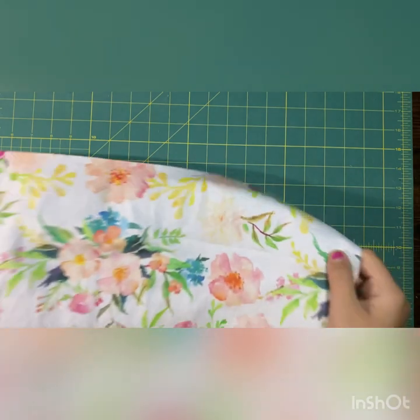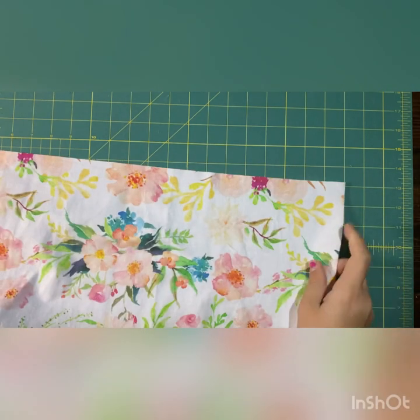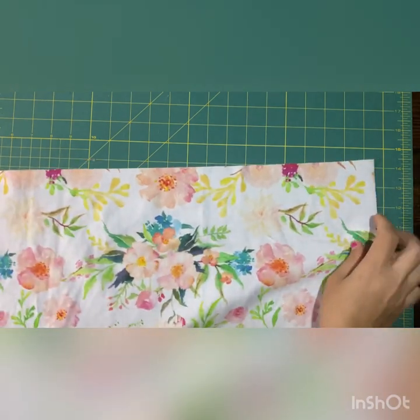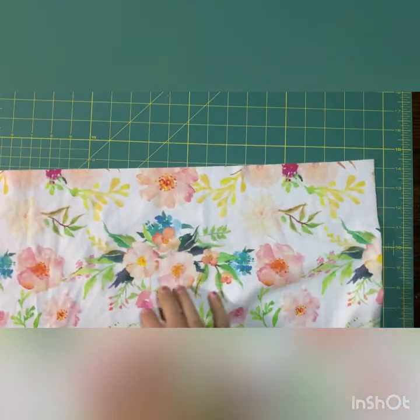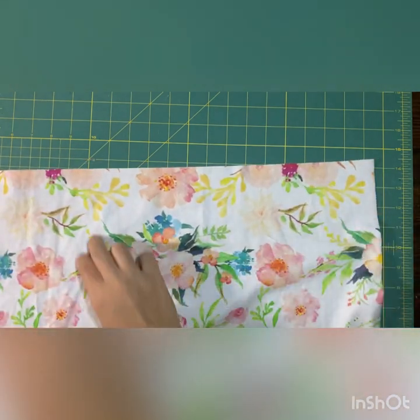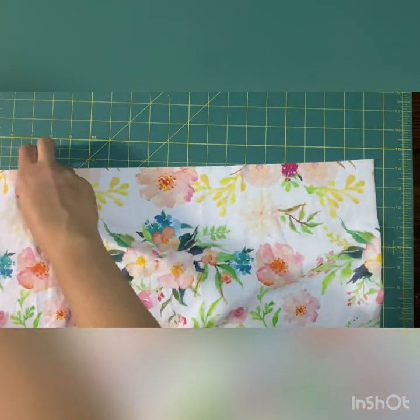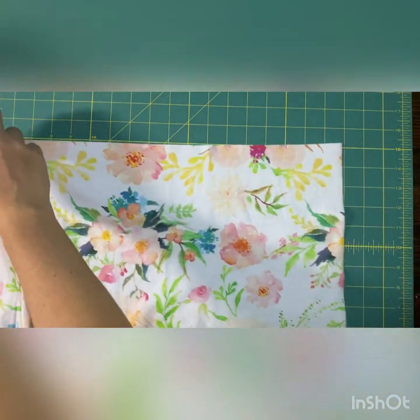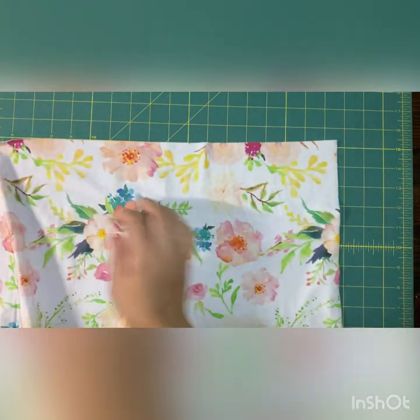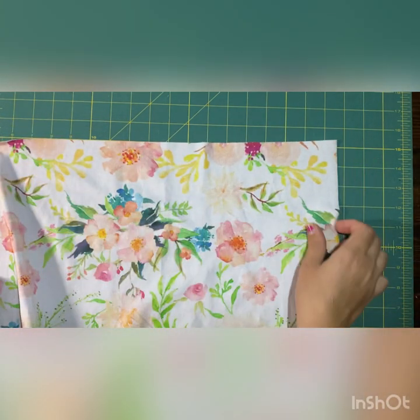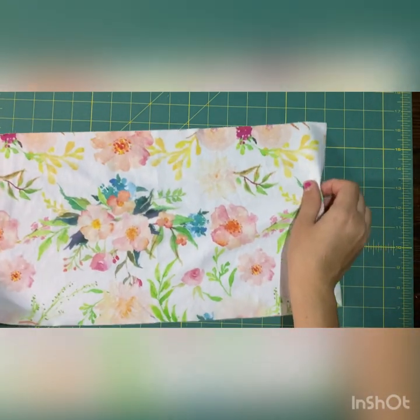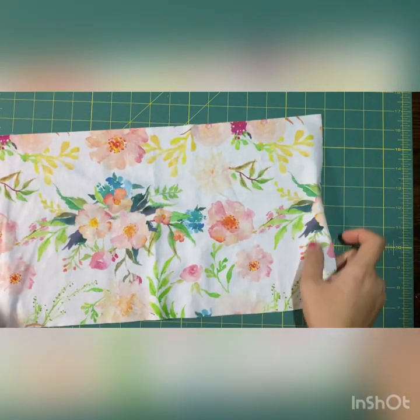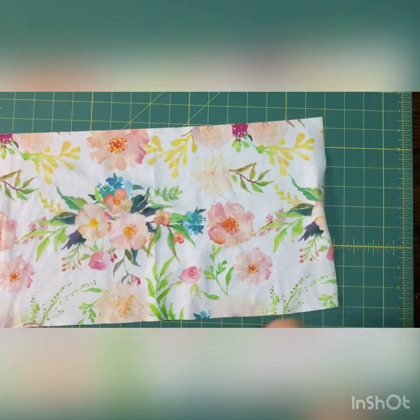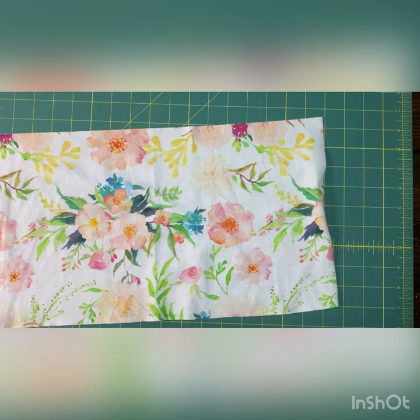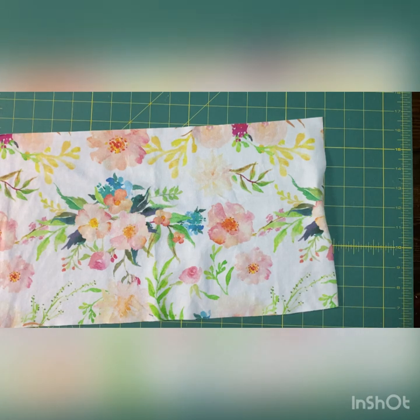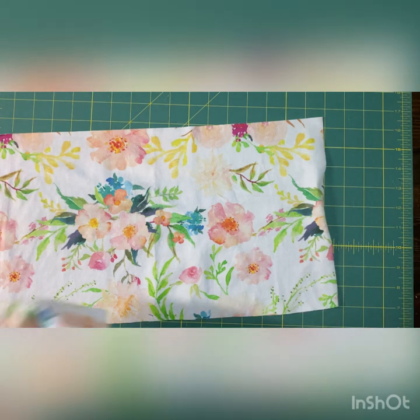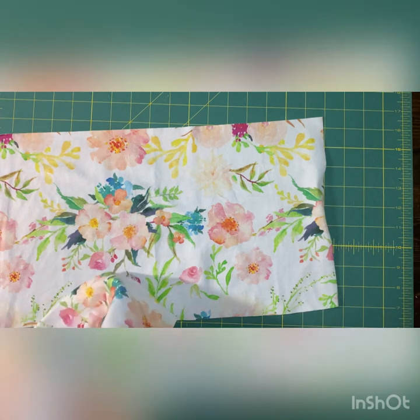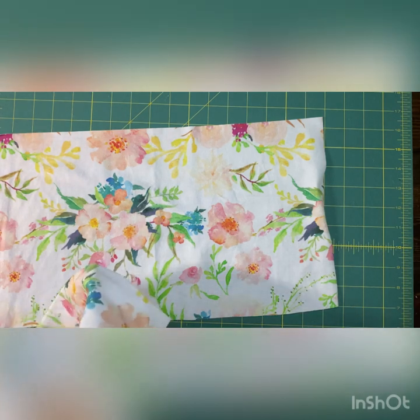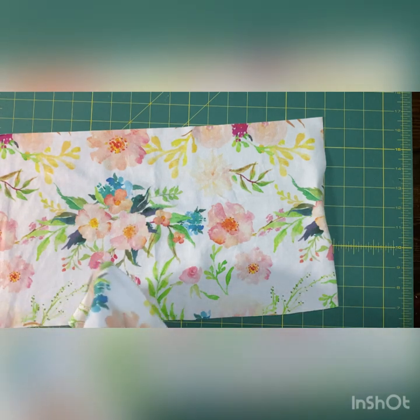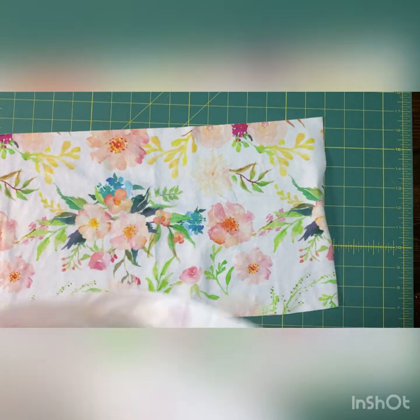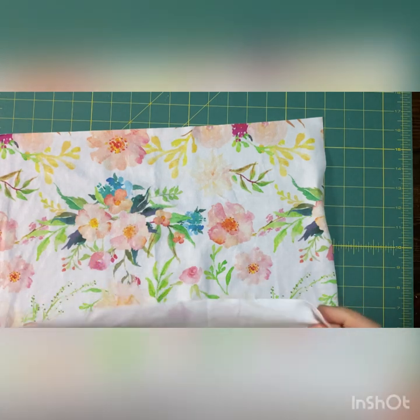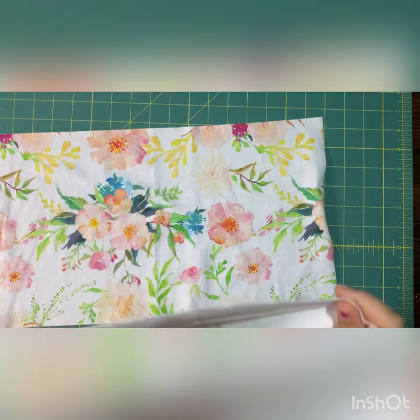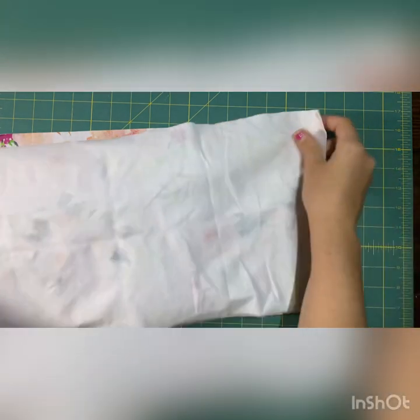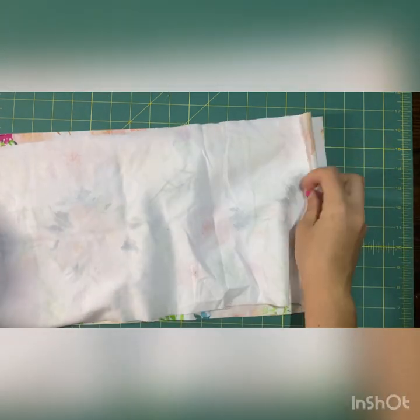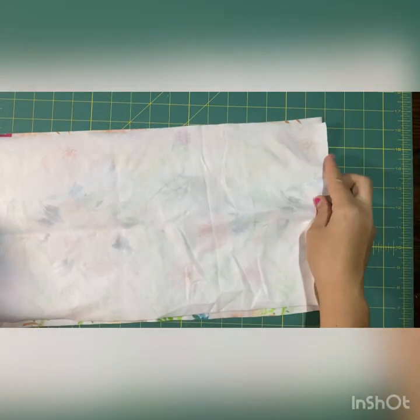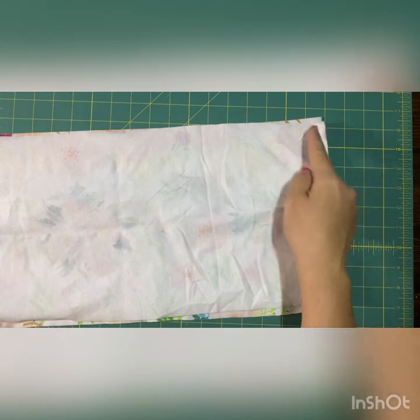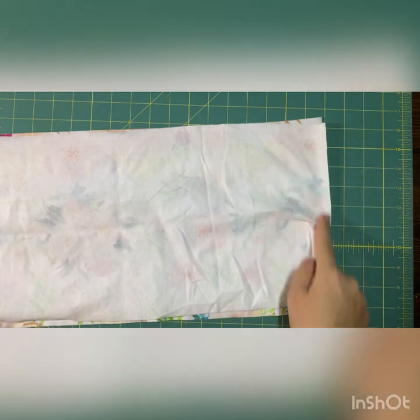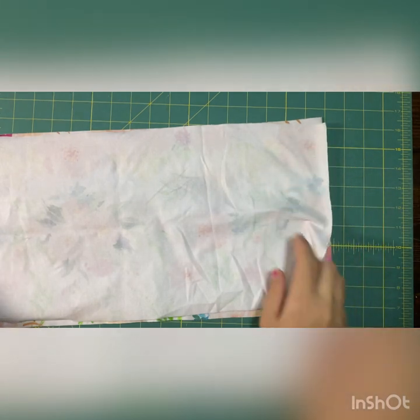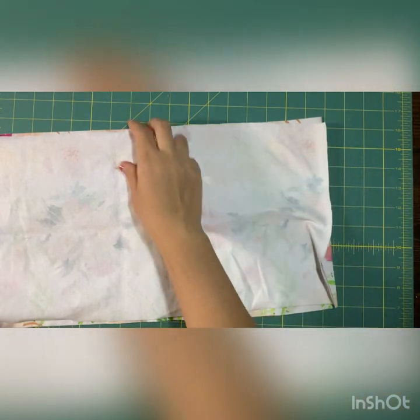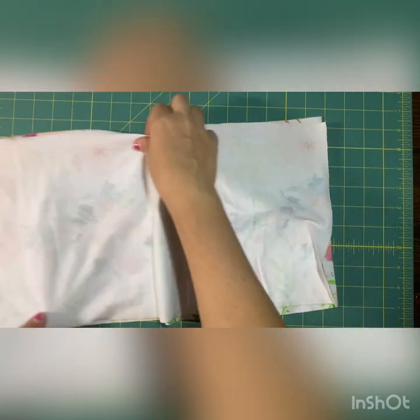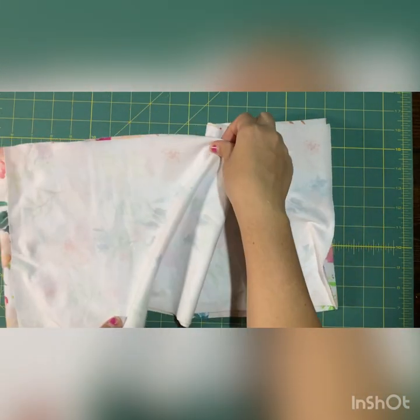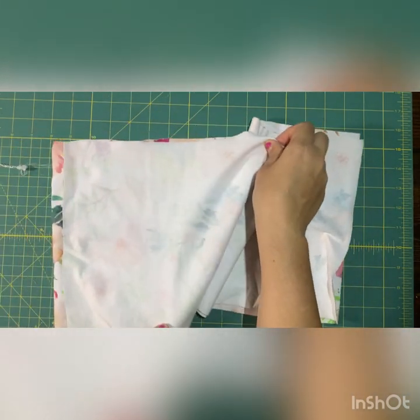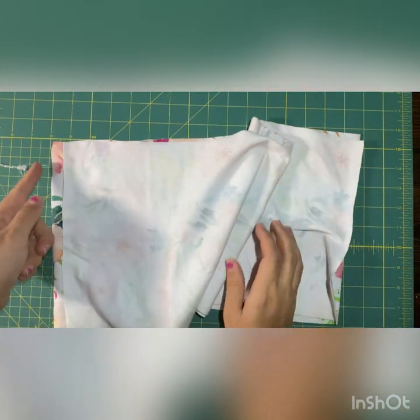Now we're going to take that peplum or ruffle piece, put them right sides together, and serge or use a zigzag stitch on both ends to attach them.